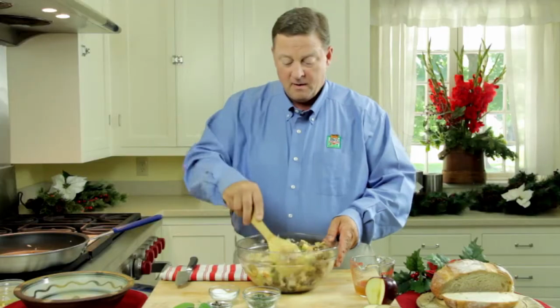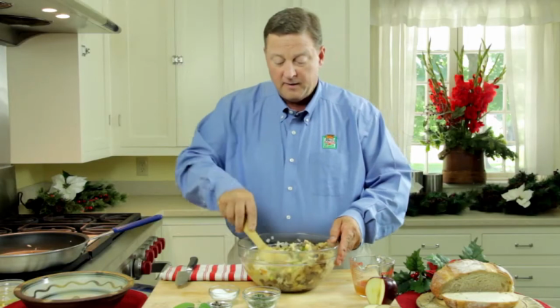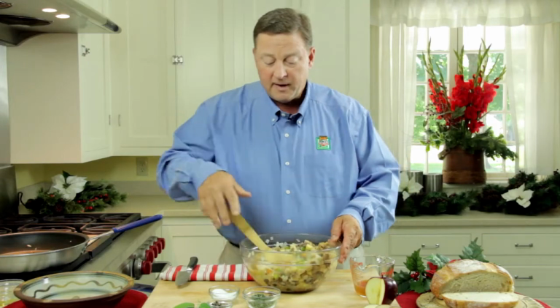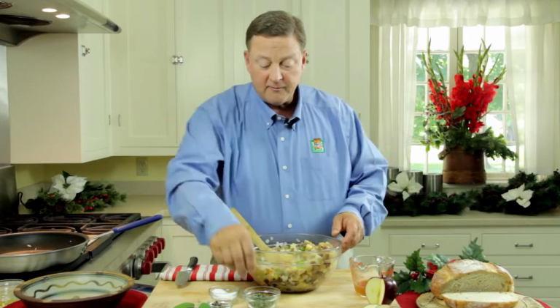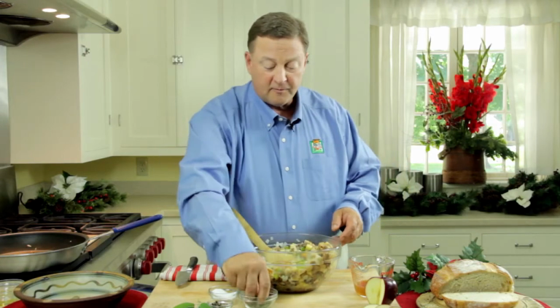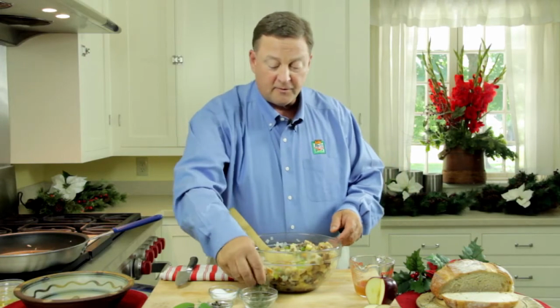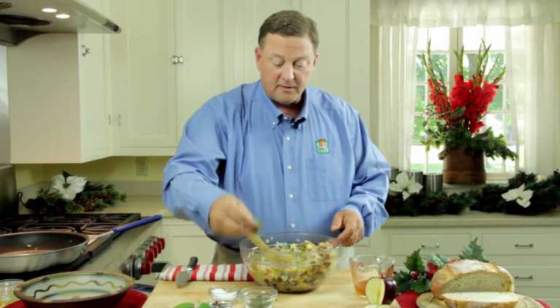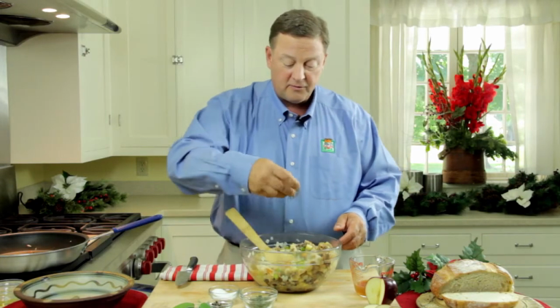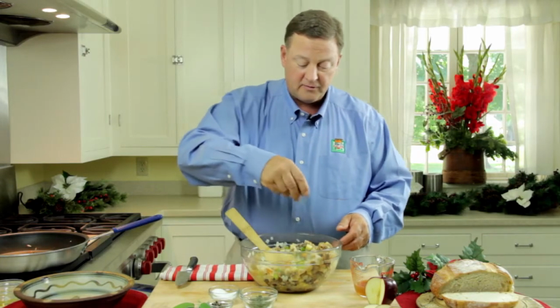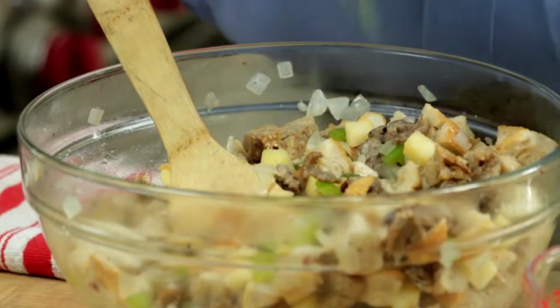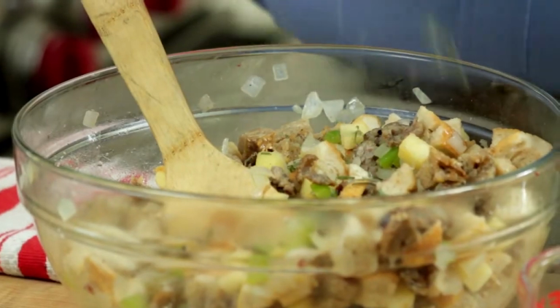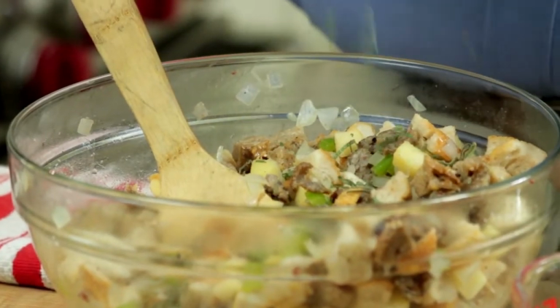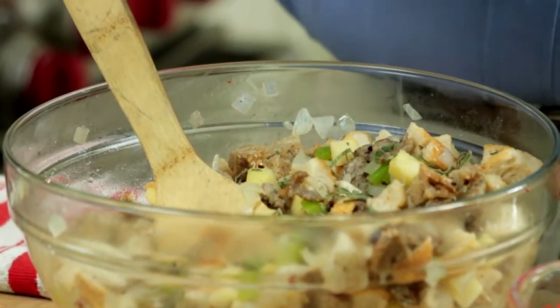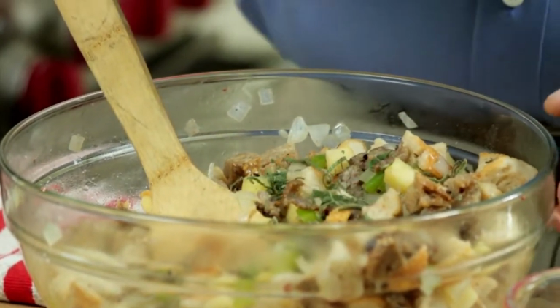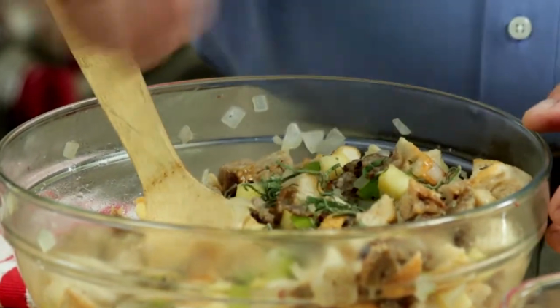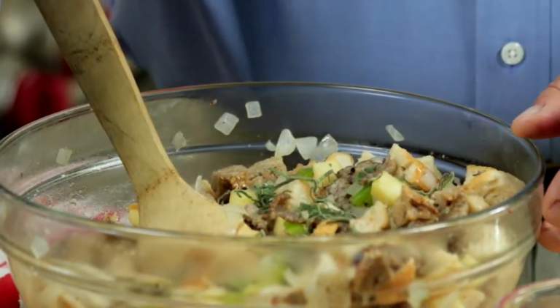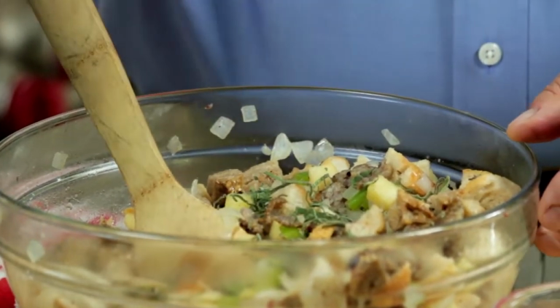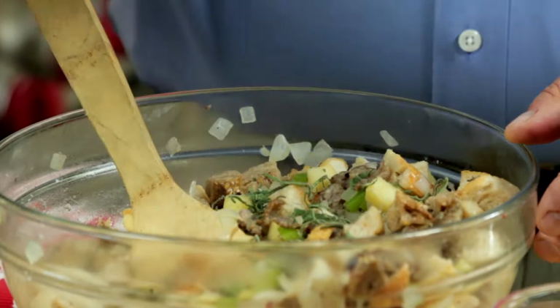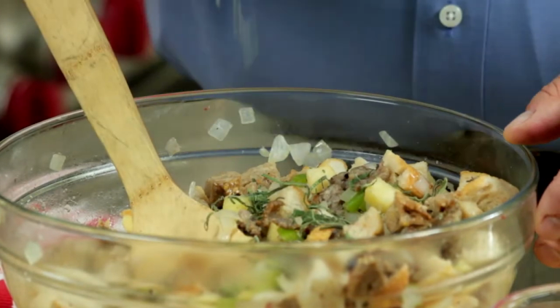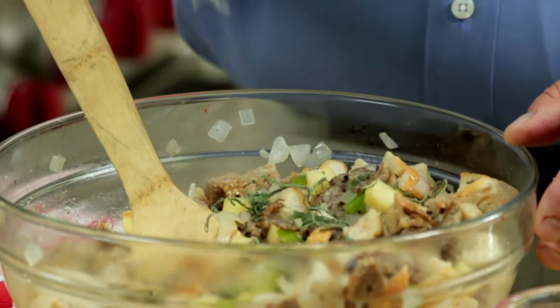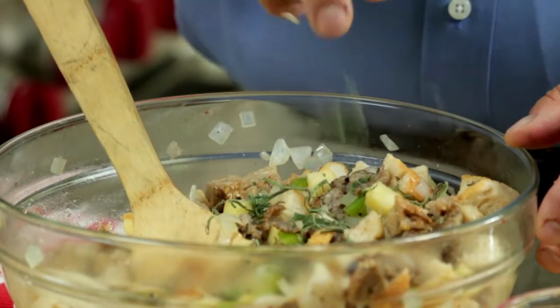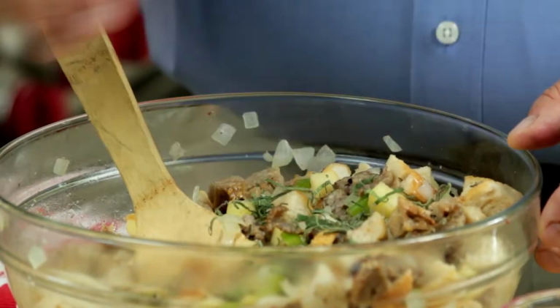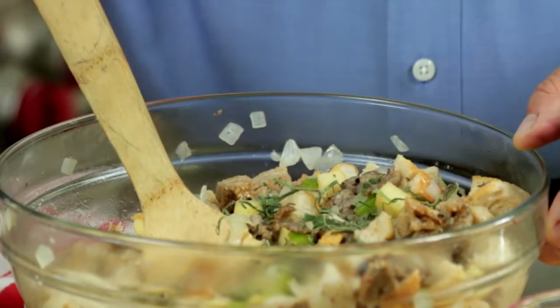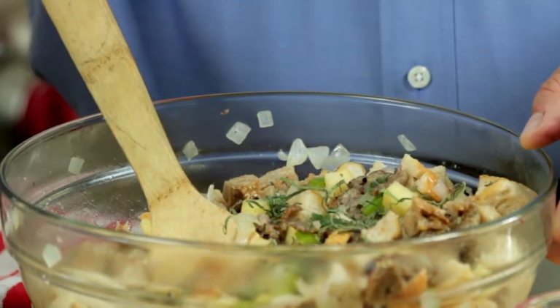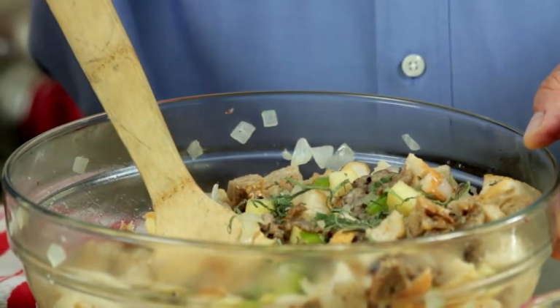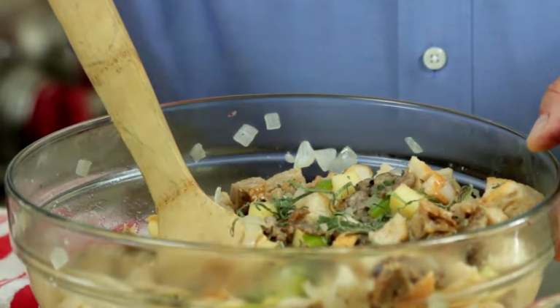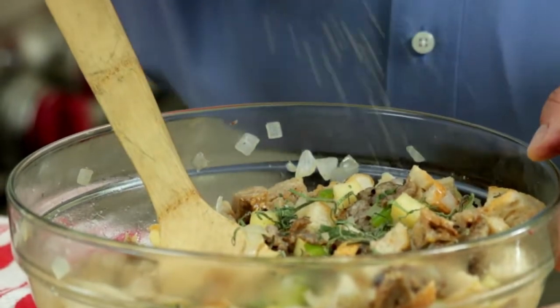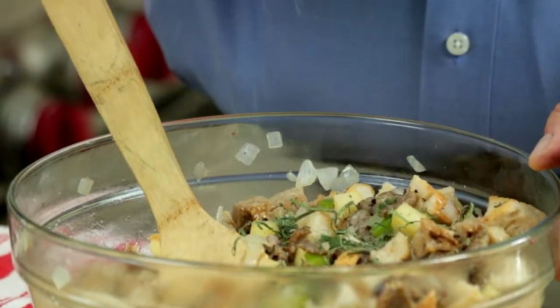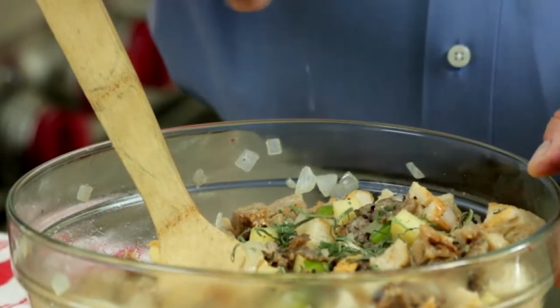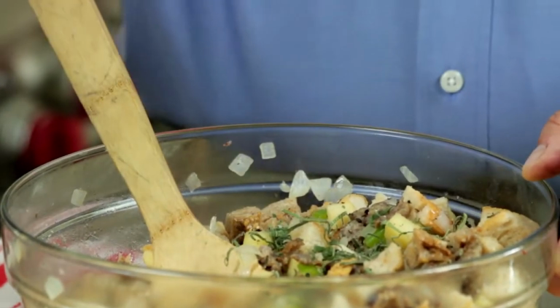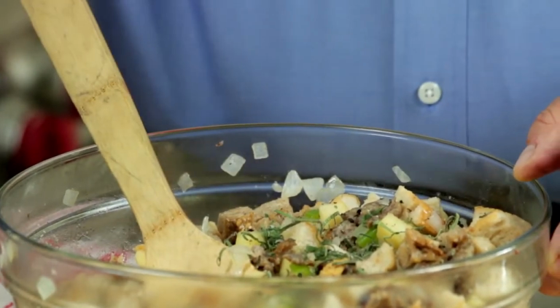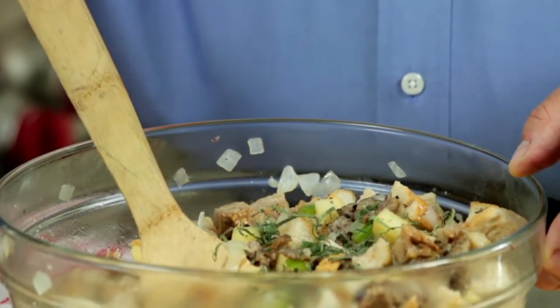And then we're going to add for a little additional seasoning some fresh sage, which is pretty mild. Some more salt and pepper just to finish it.